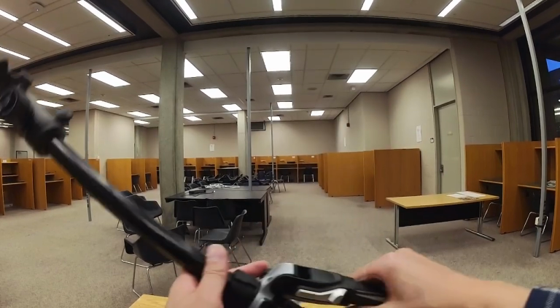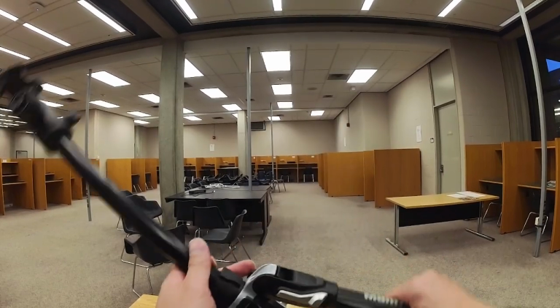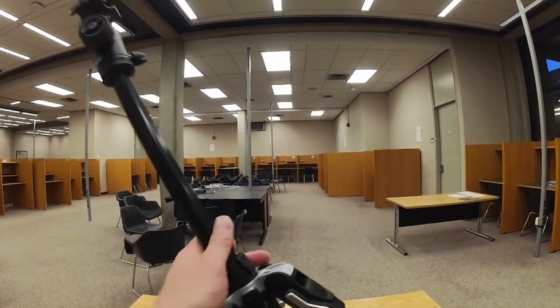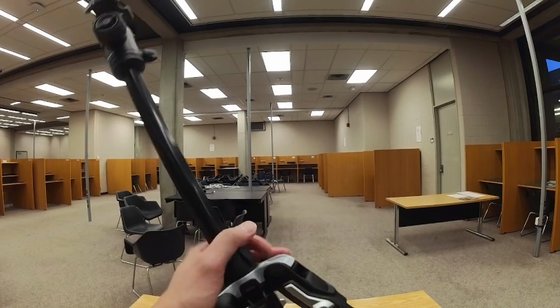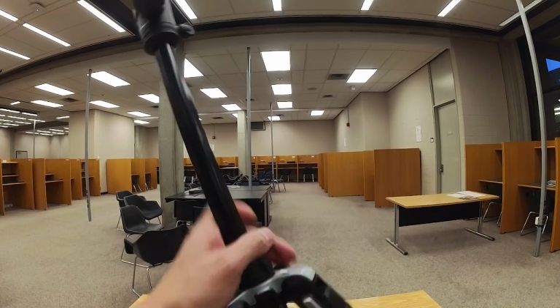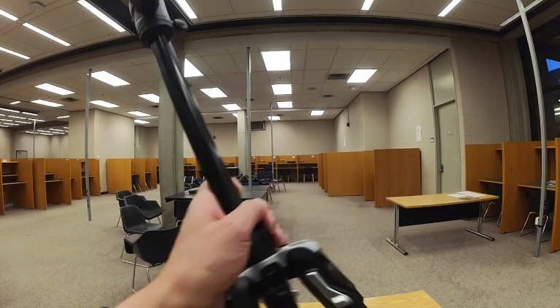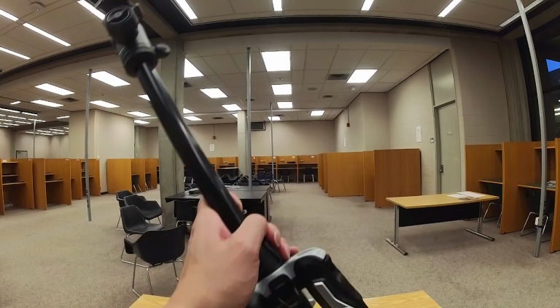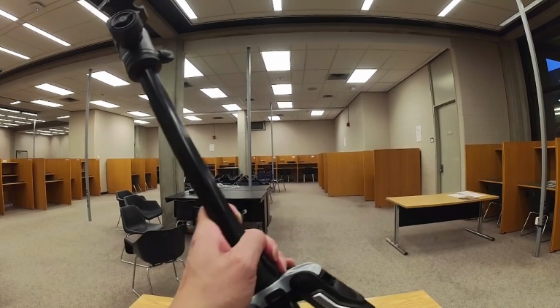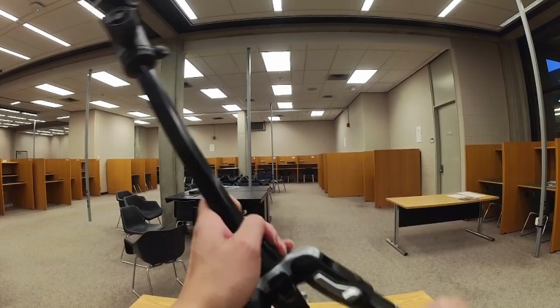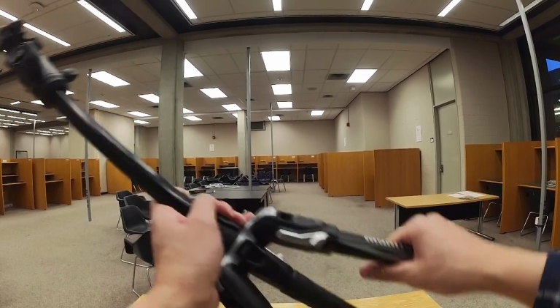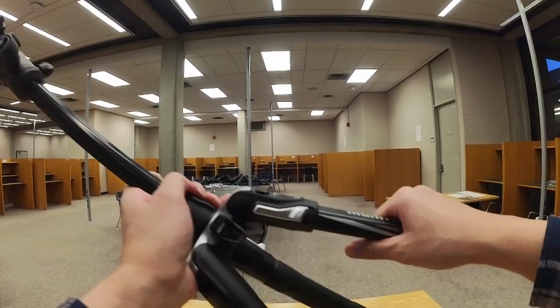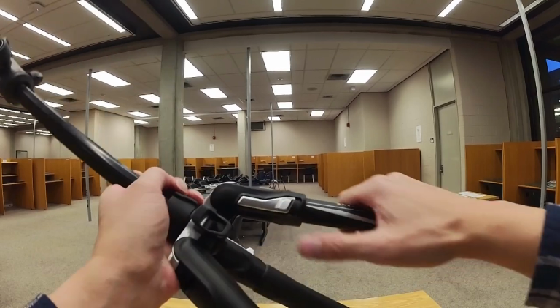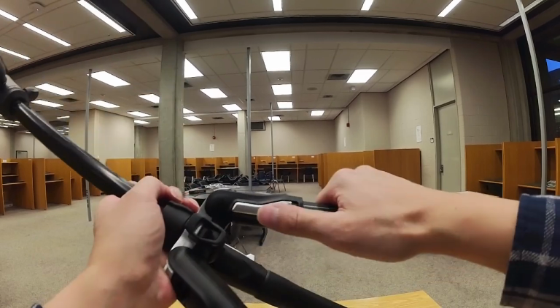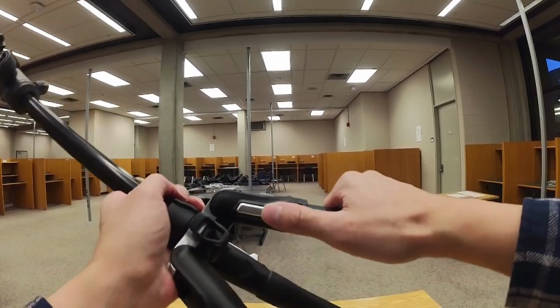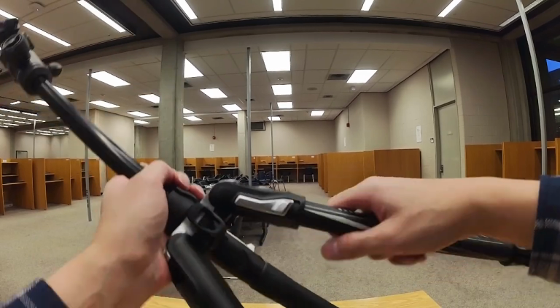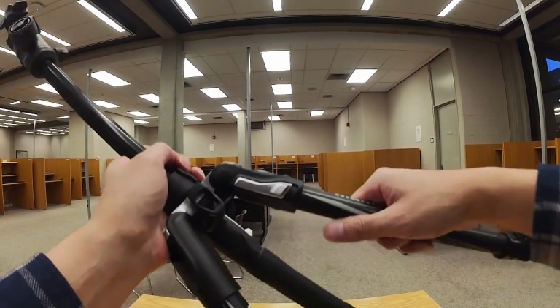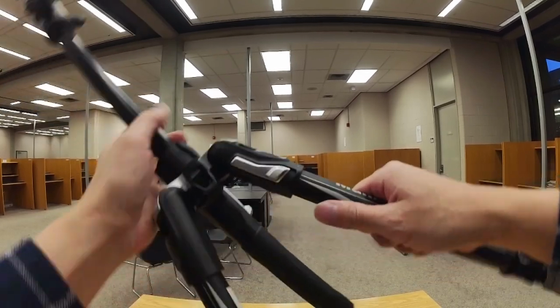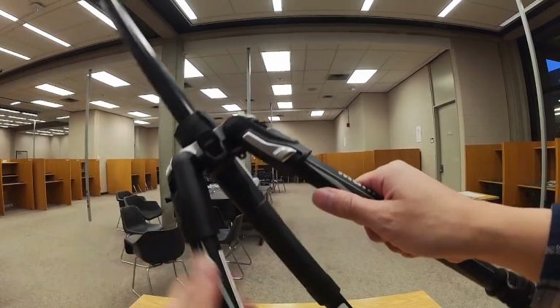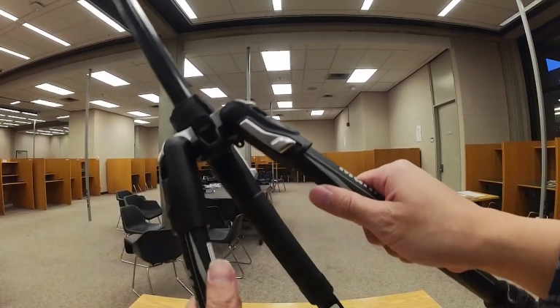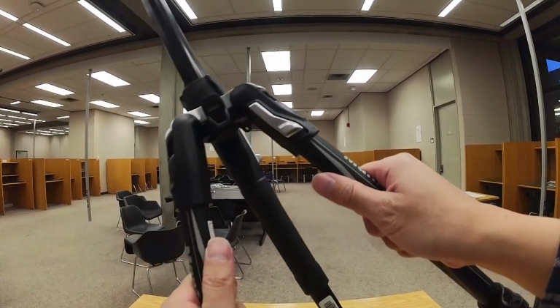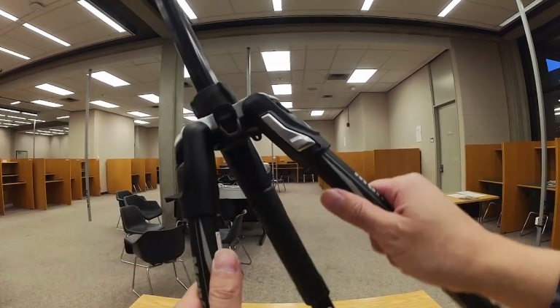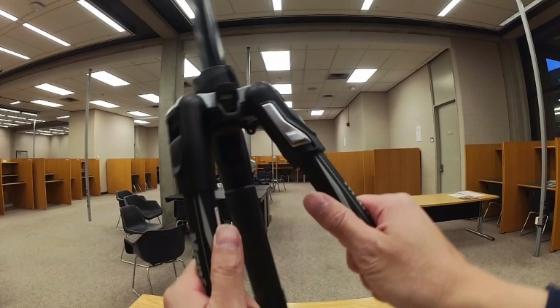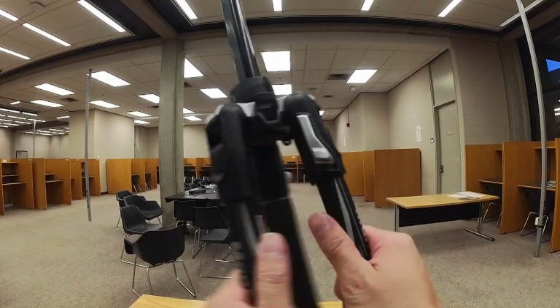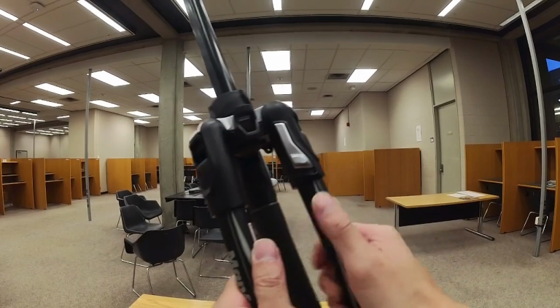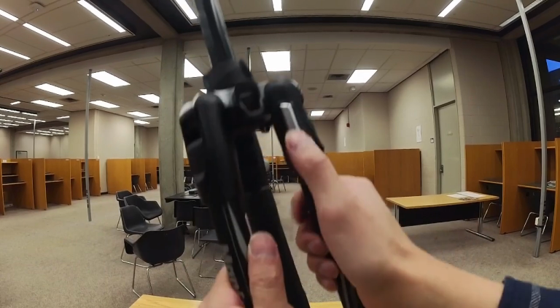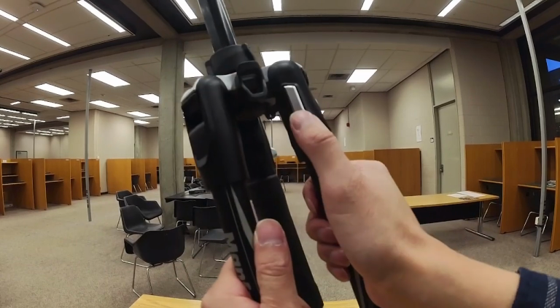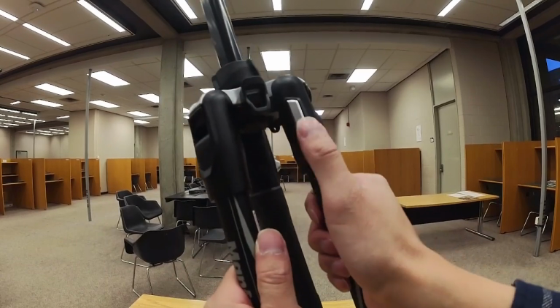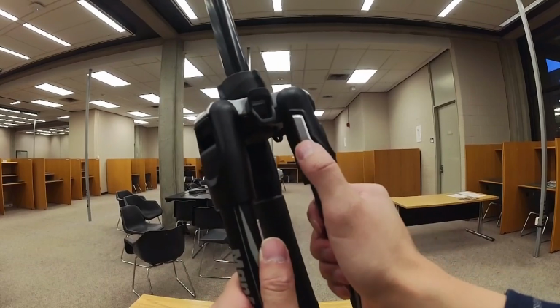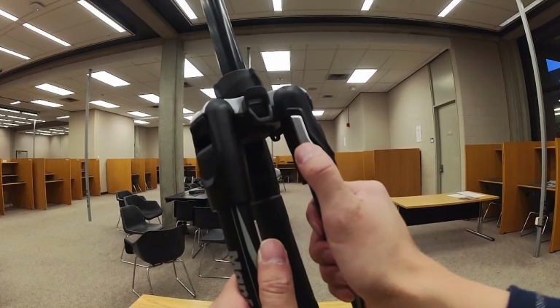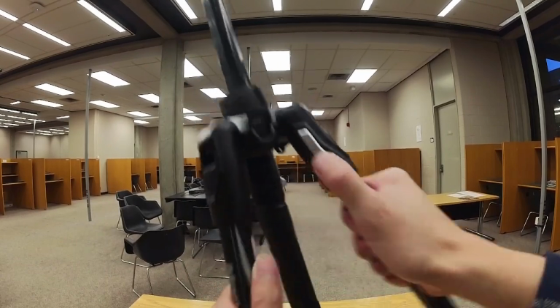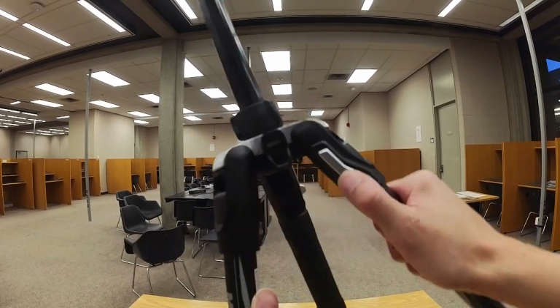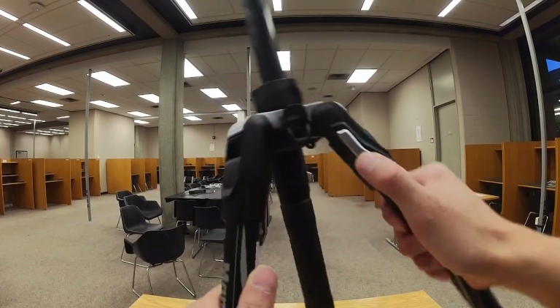If for whatever reason you find that you're not able to fold or collapse the leg, just fold the leg inward — that should allow you to engage the slide lock.